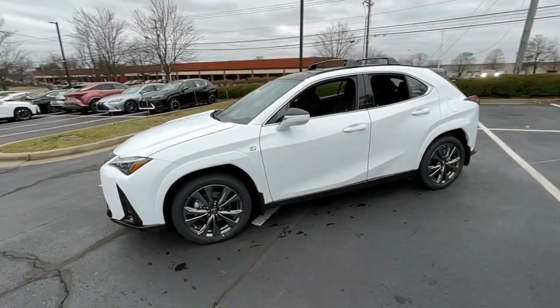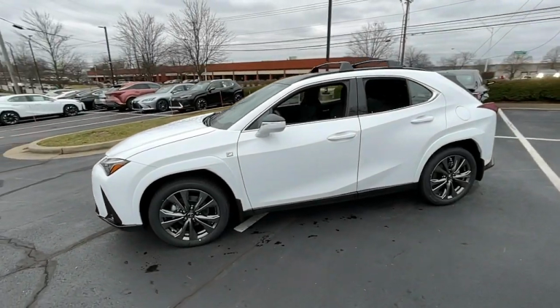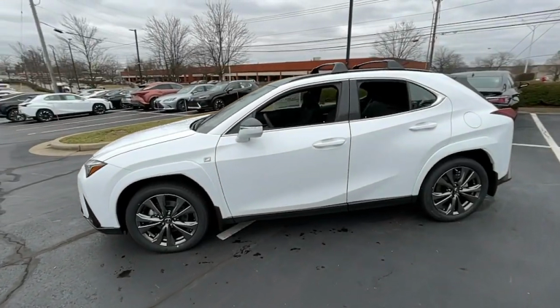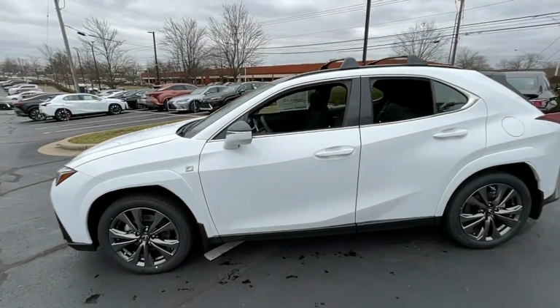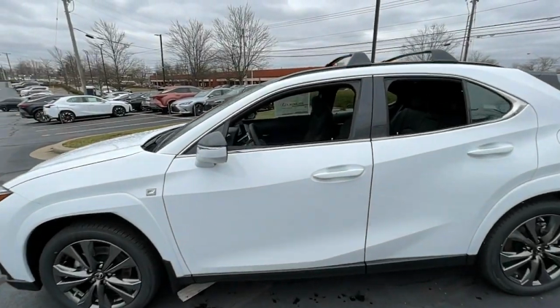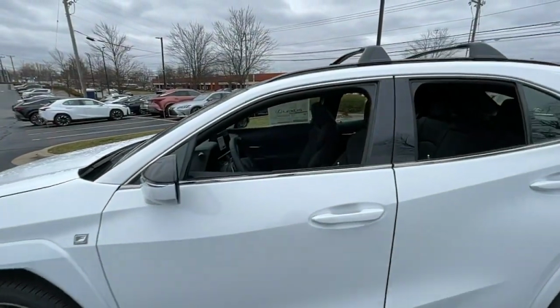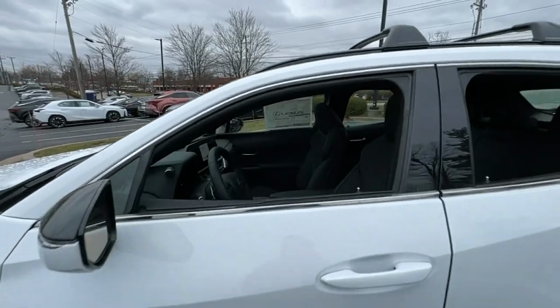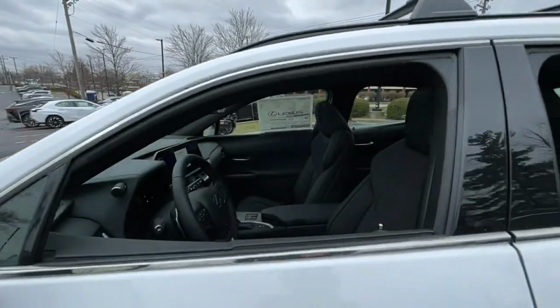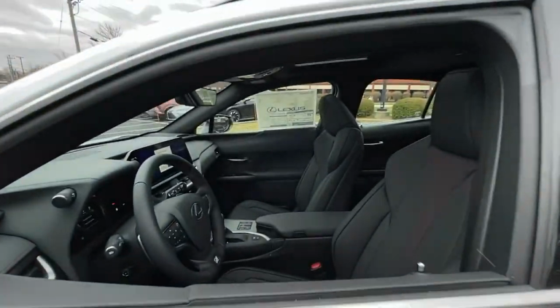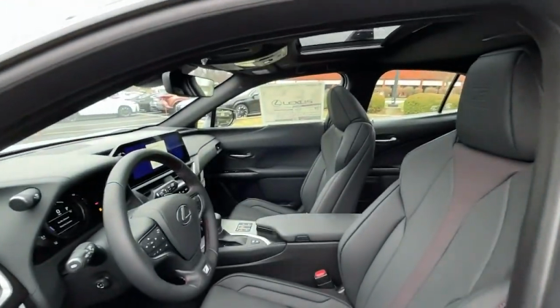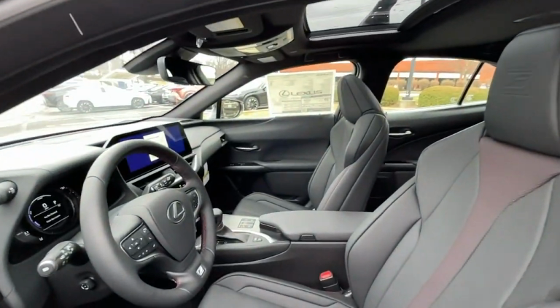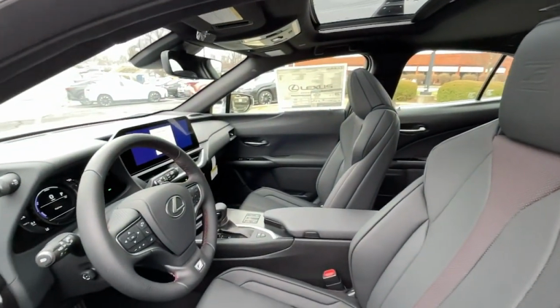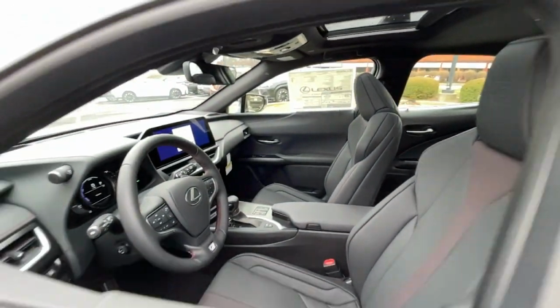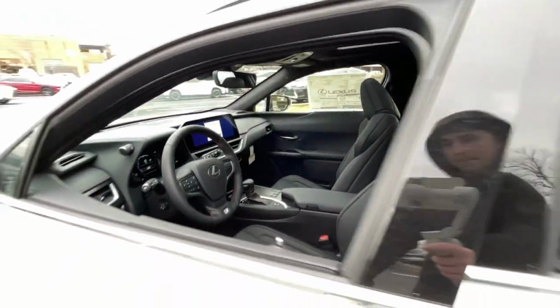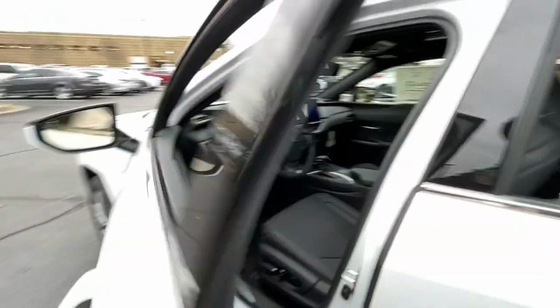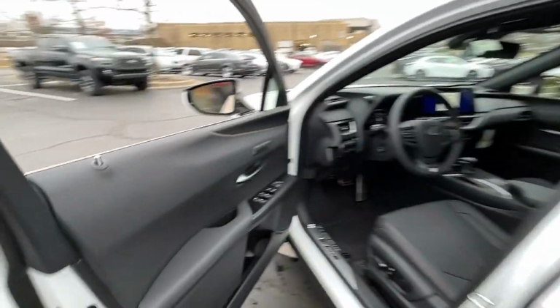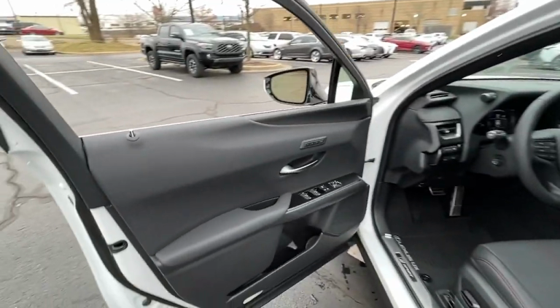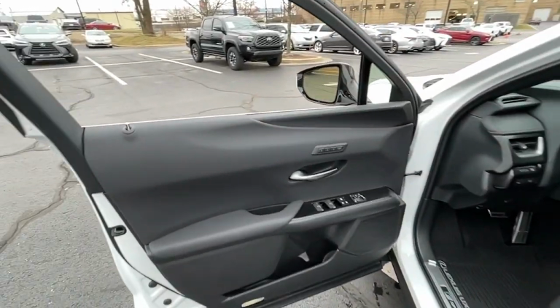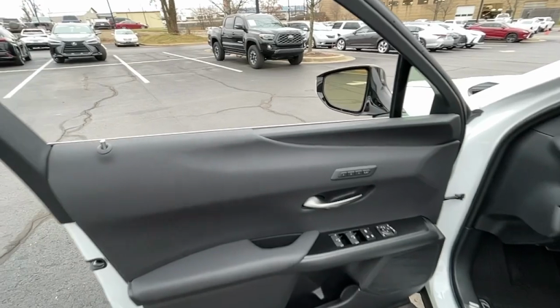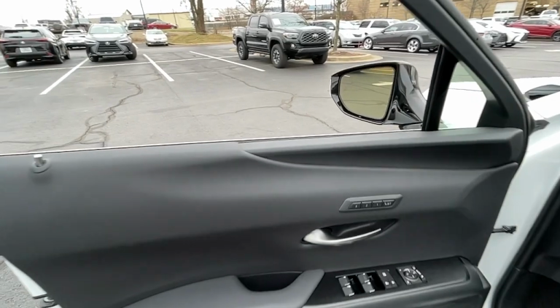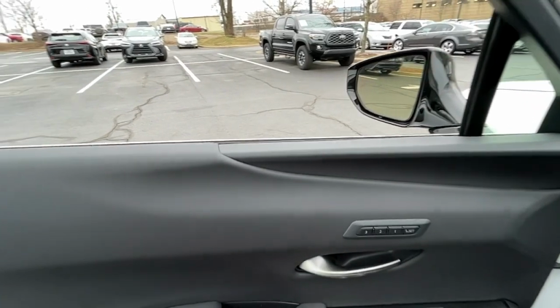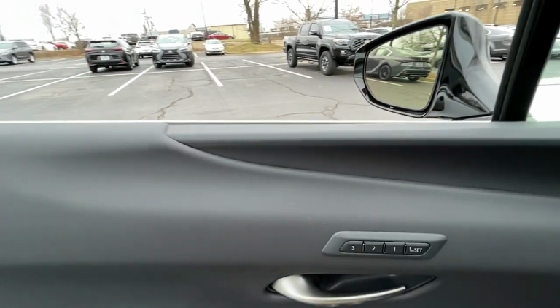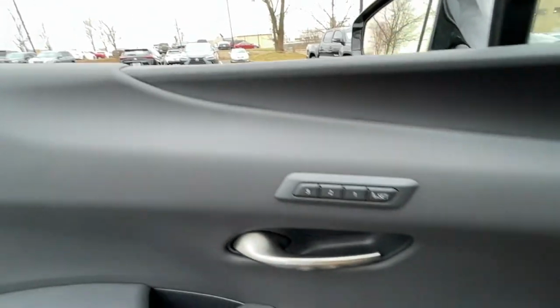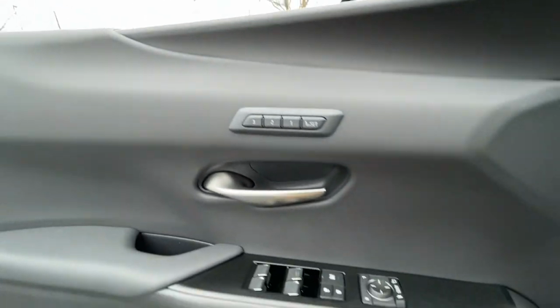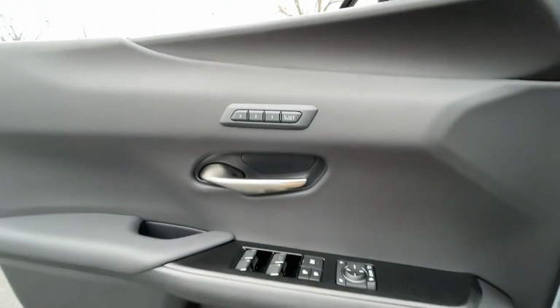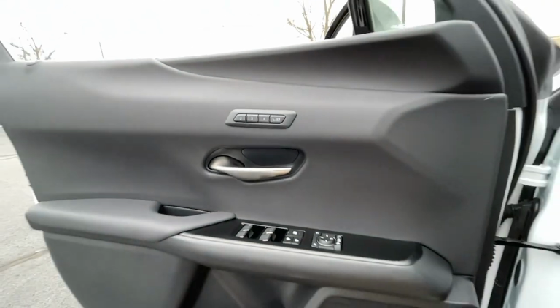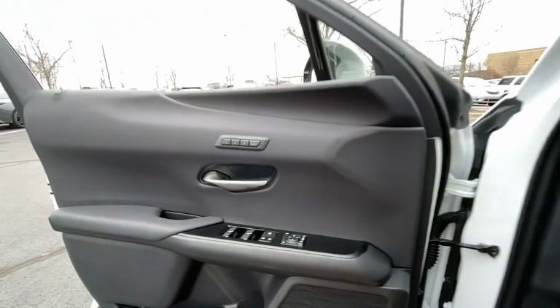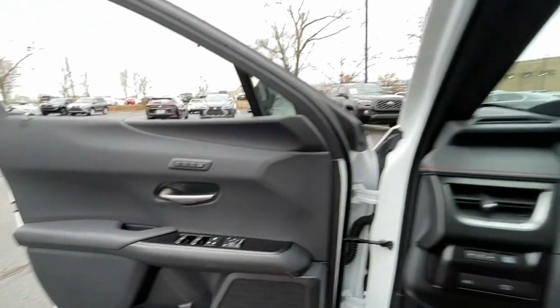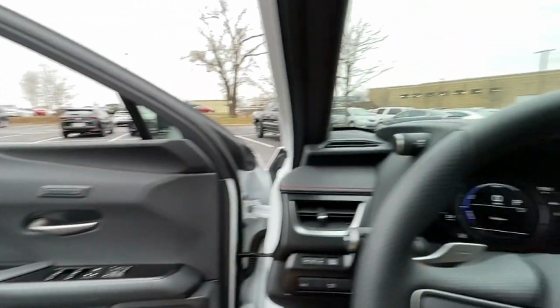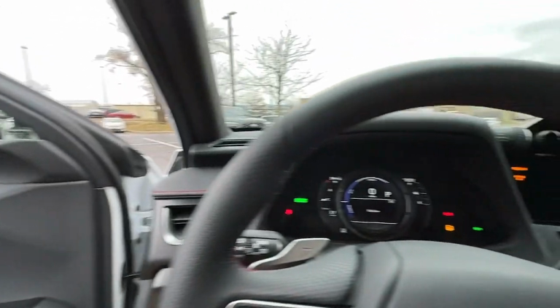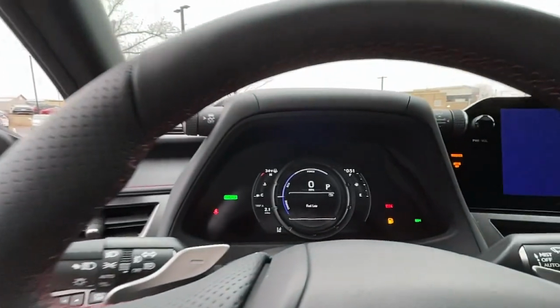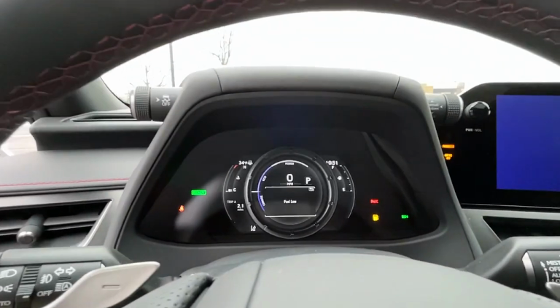Keyless entry, all-wheel drive, navigation system, heated driver's seat, hands-free lift gate, cooled driver's seat, sunroof, satellite radio, remote engine start, power passenger seat.